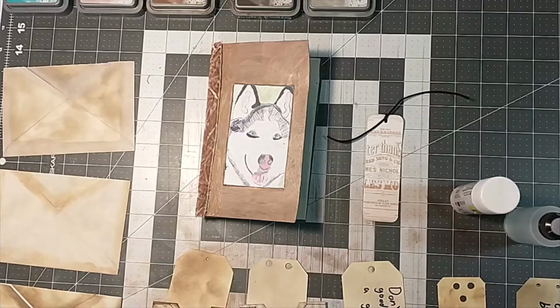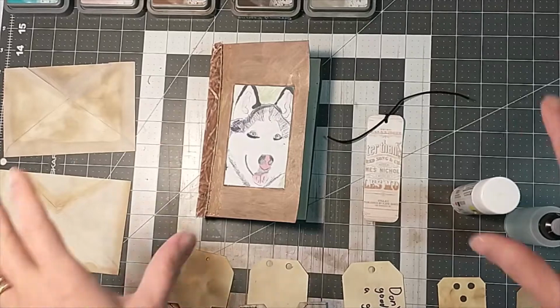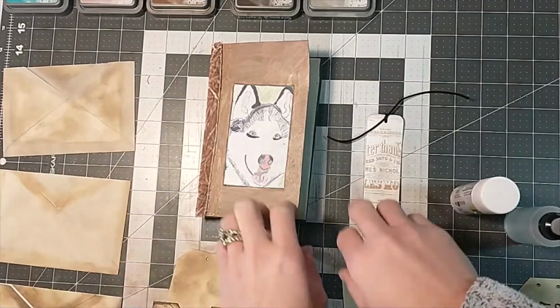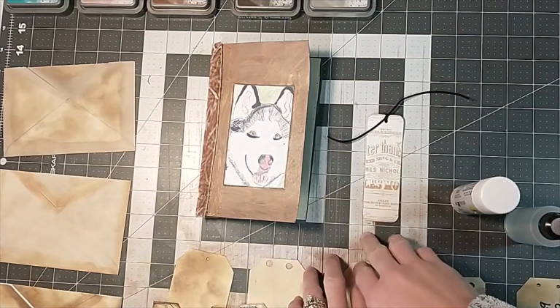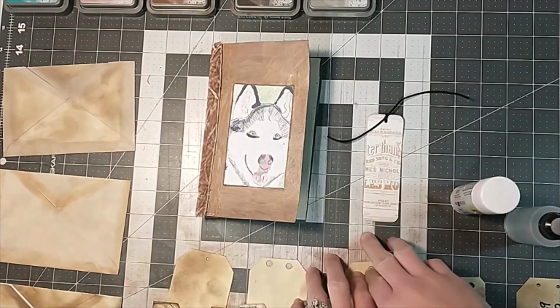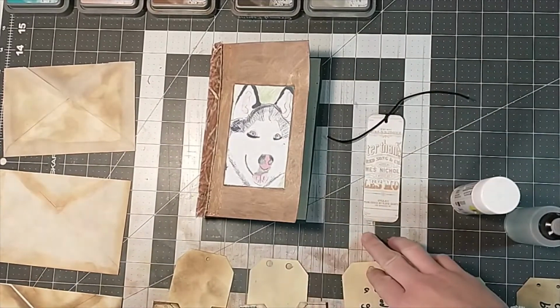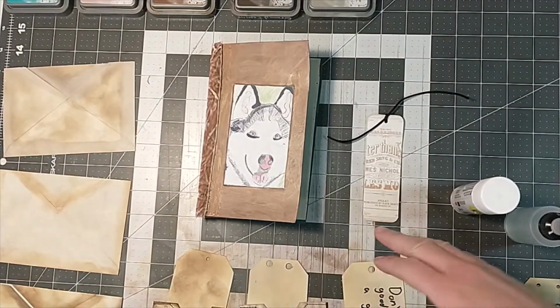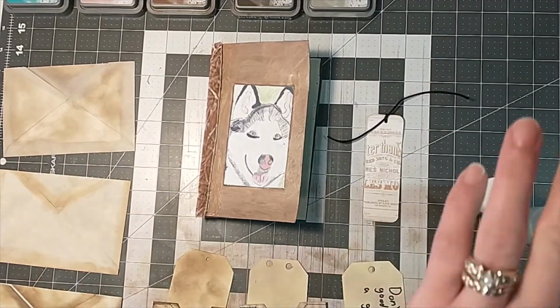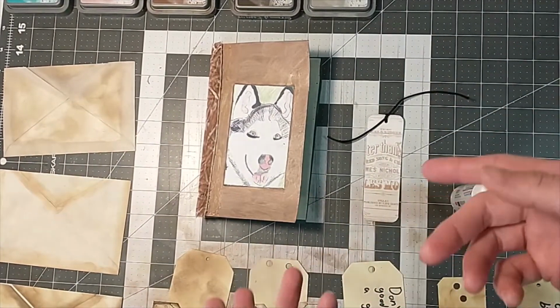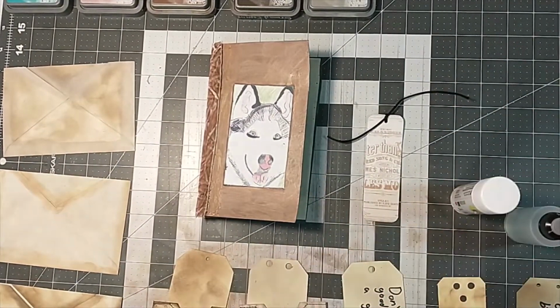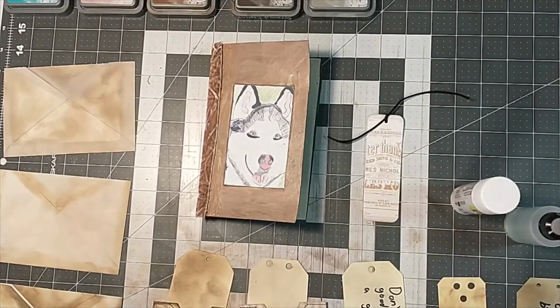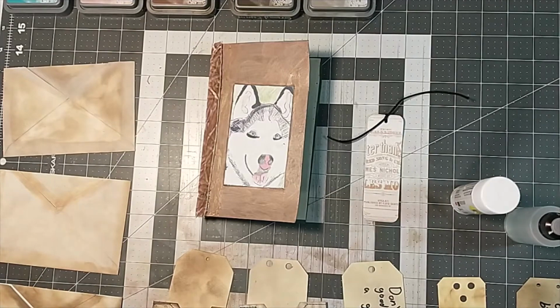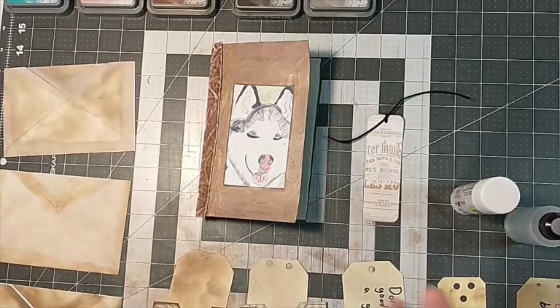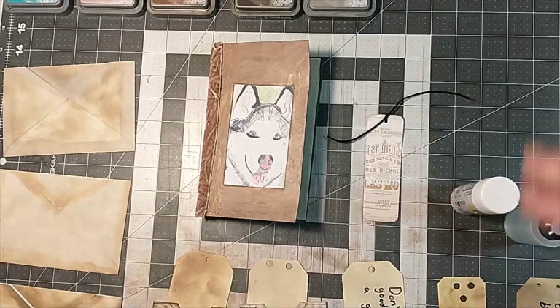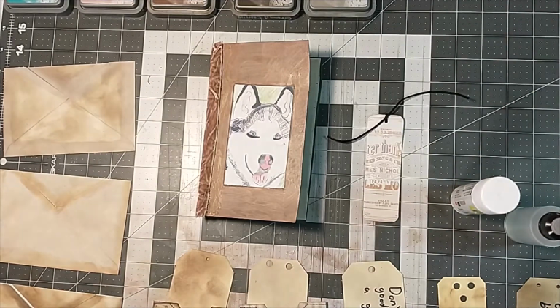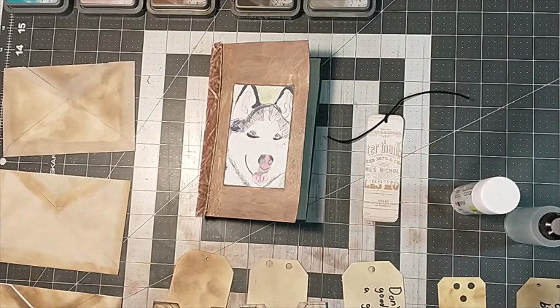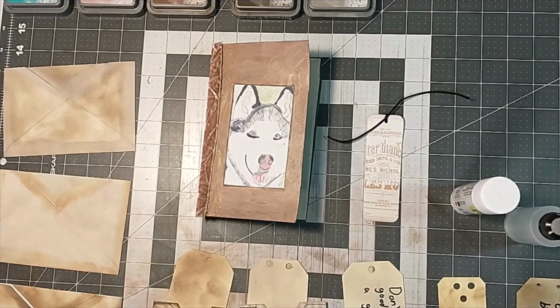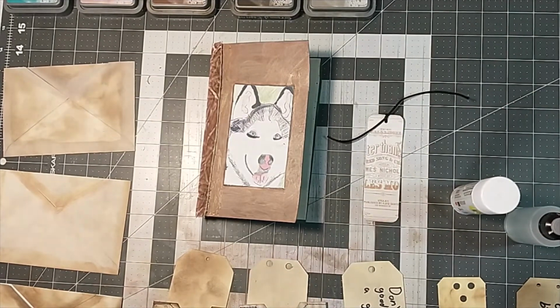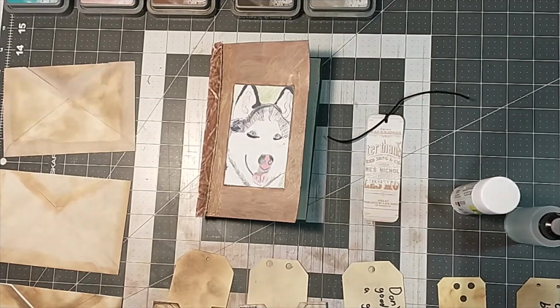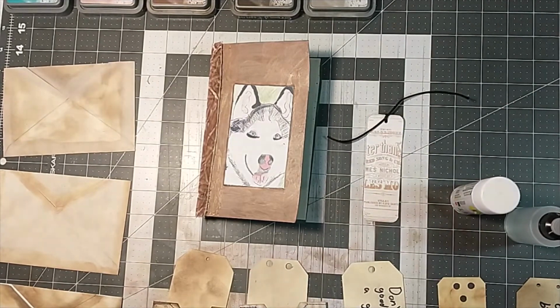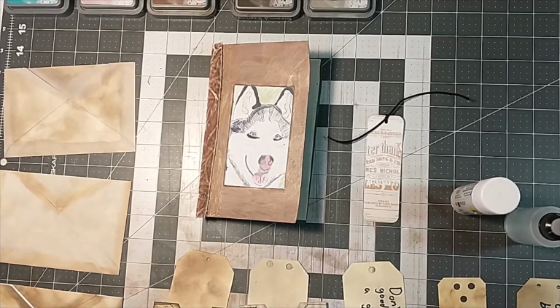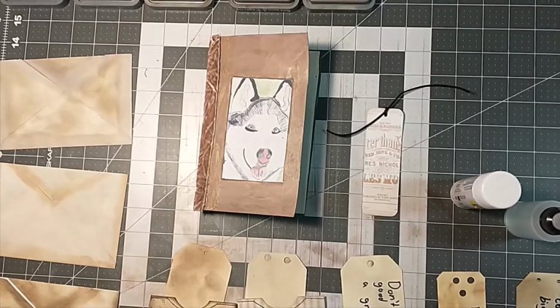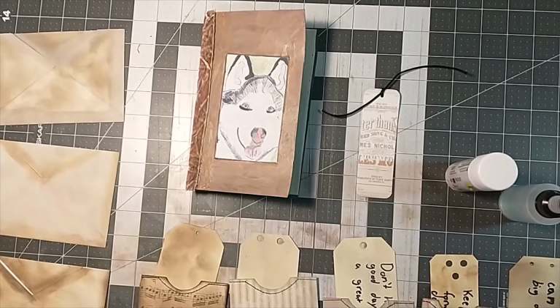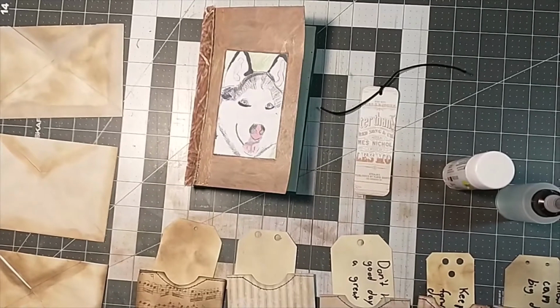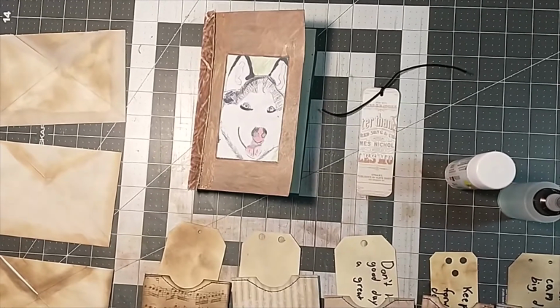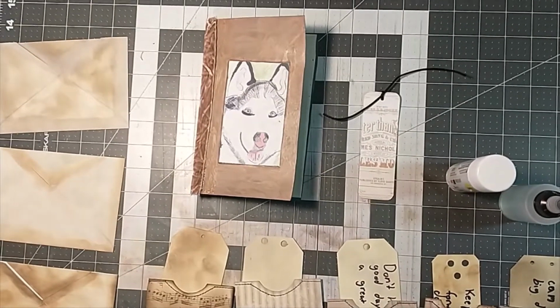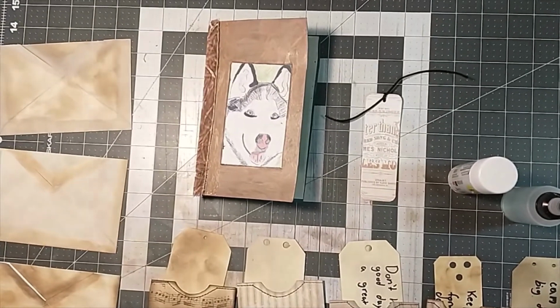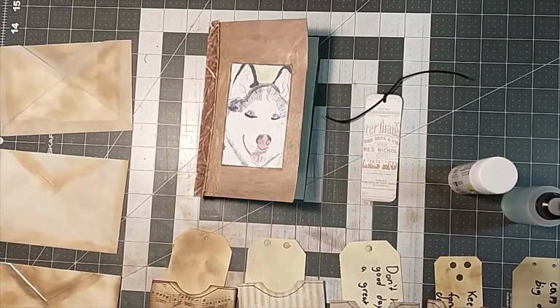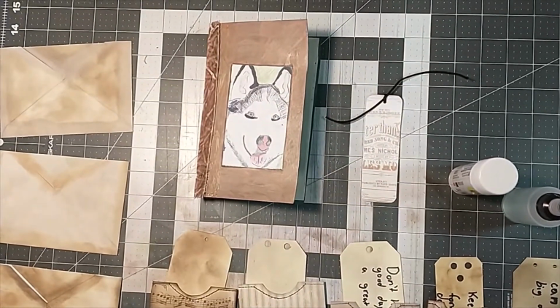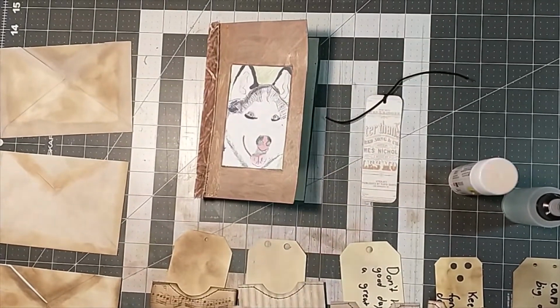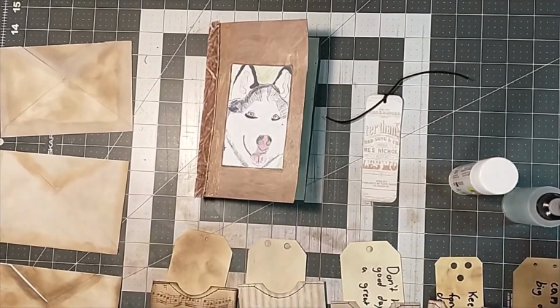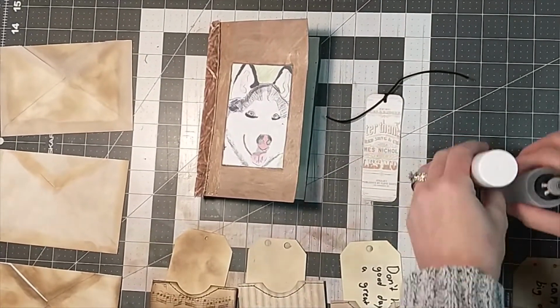Hey everybody, it's Lacey. Welcome back to Paul's in Paper. So Gideon's here. He's got a project he created all his own and he wants to take you through it and show you what he's made. So I hope you guys enjoy this project from my son.